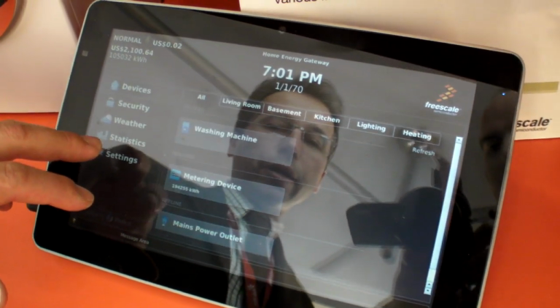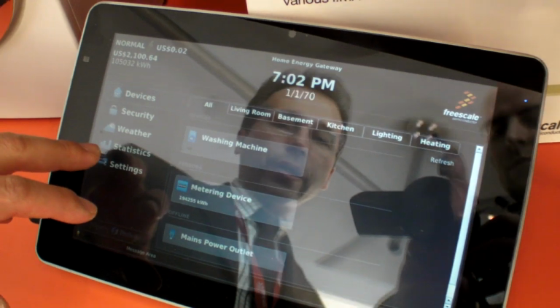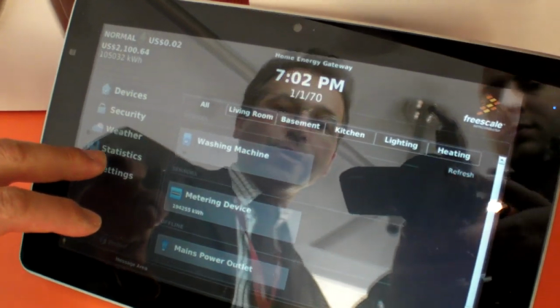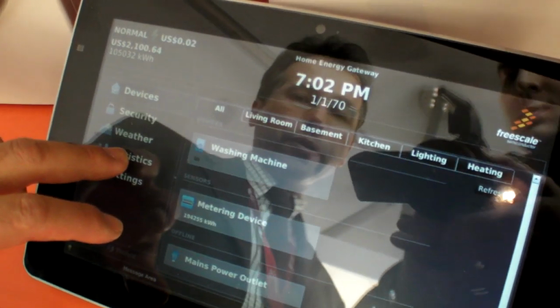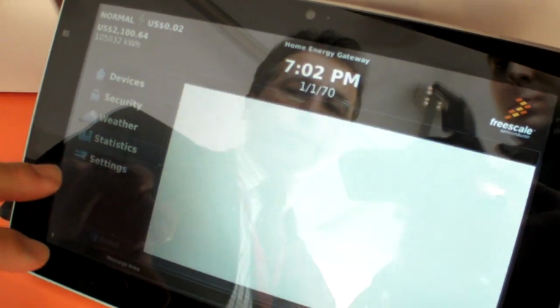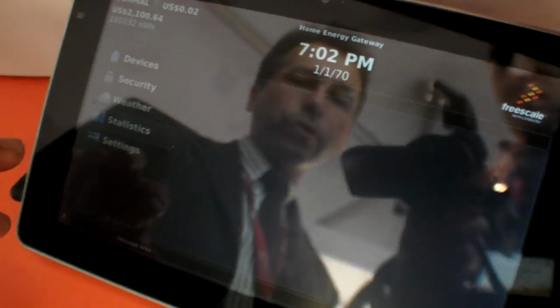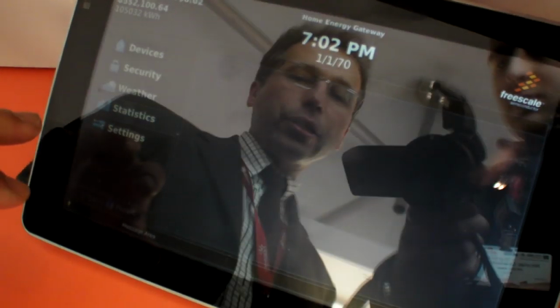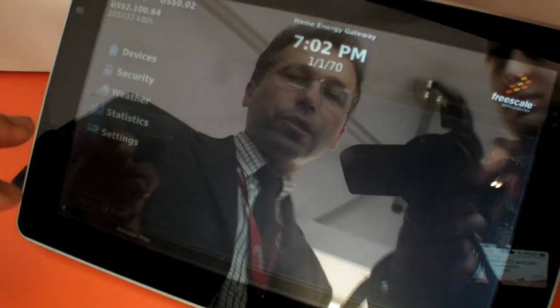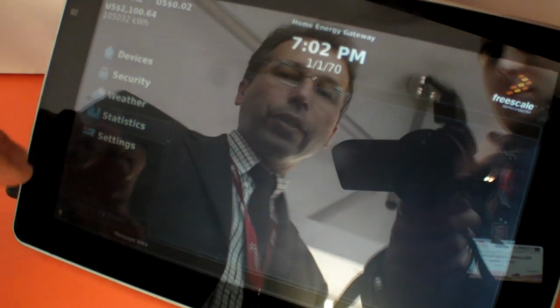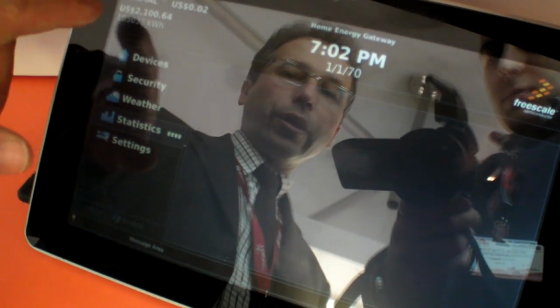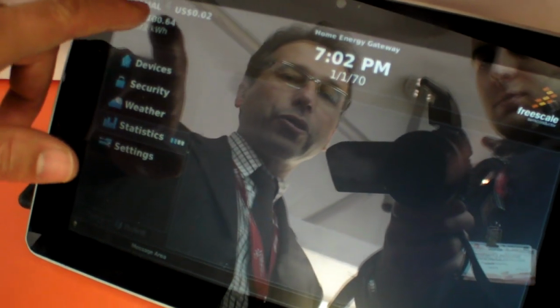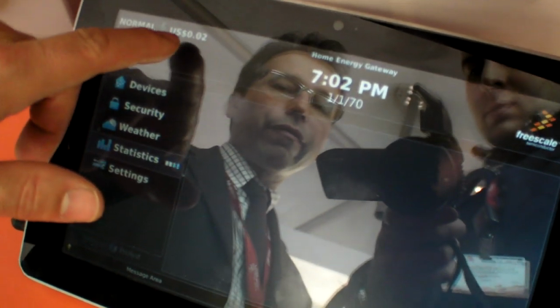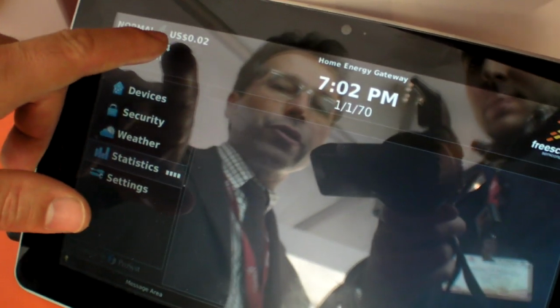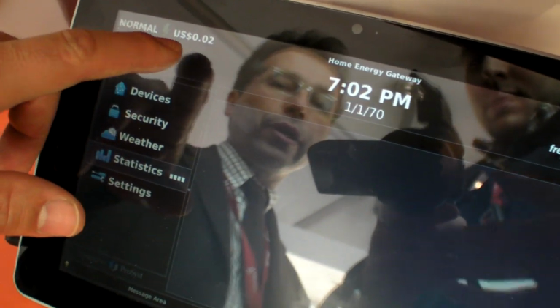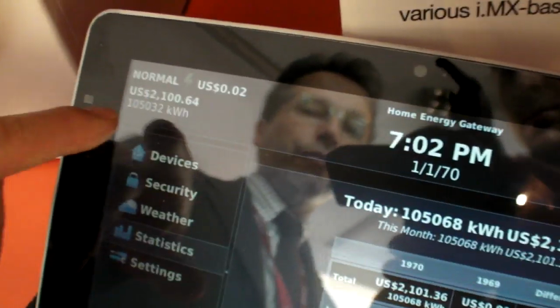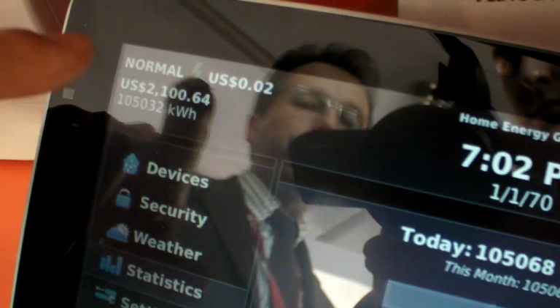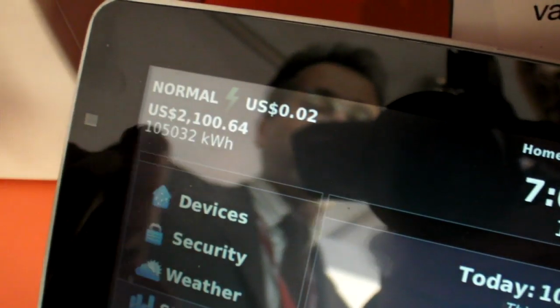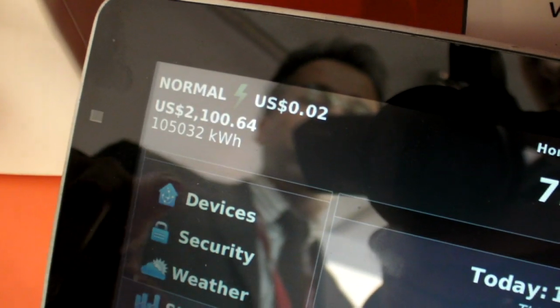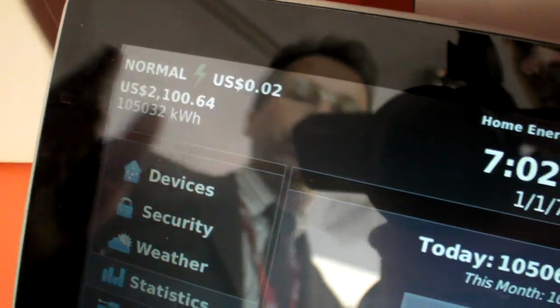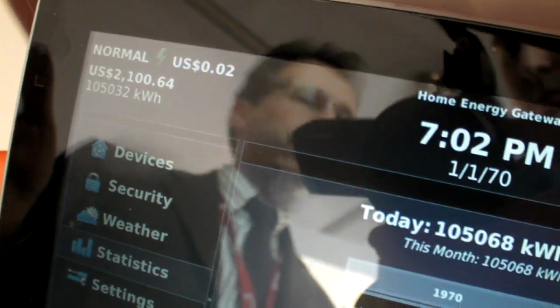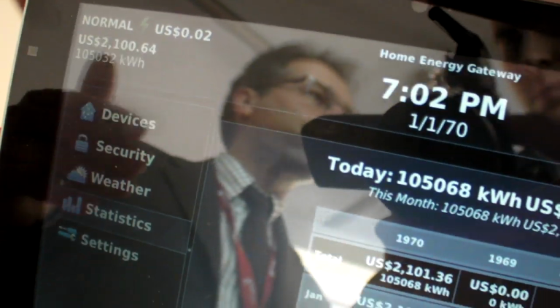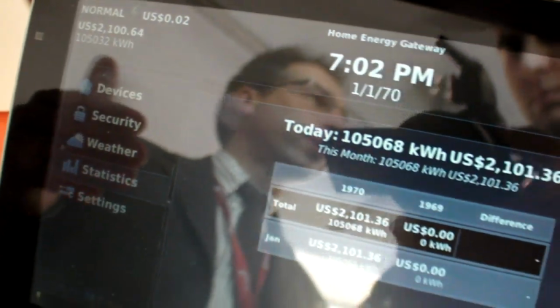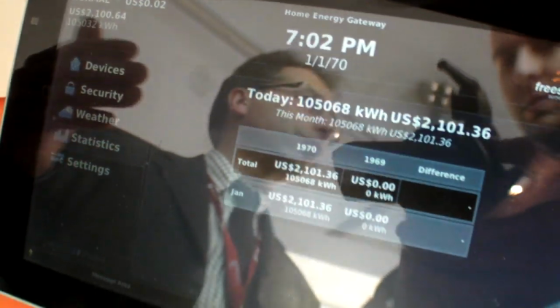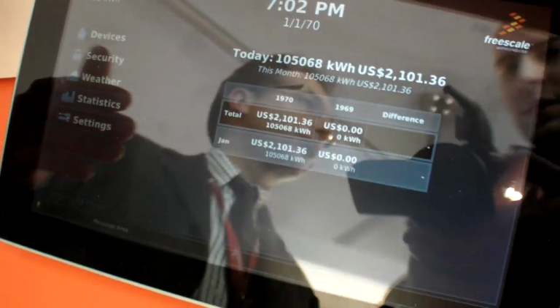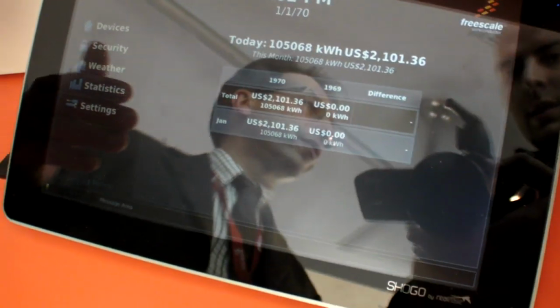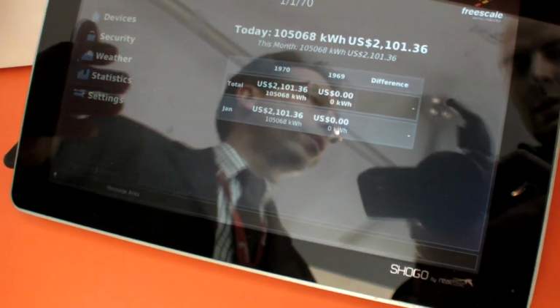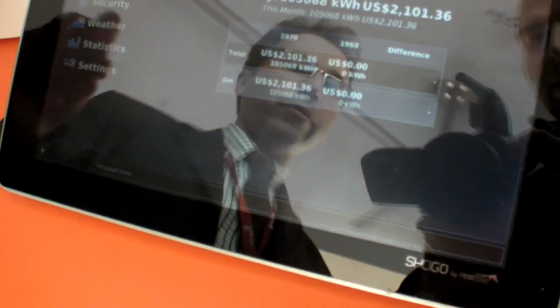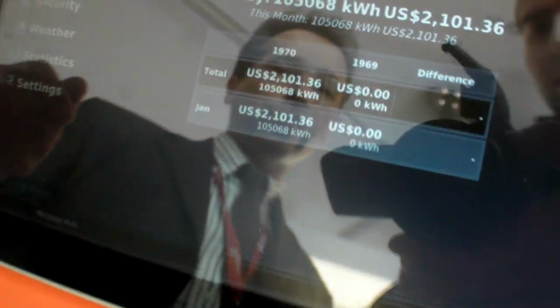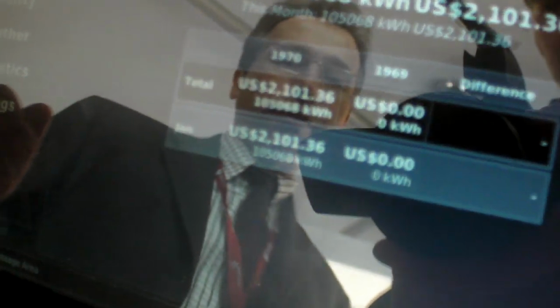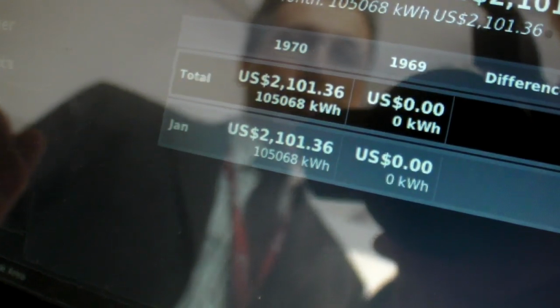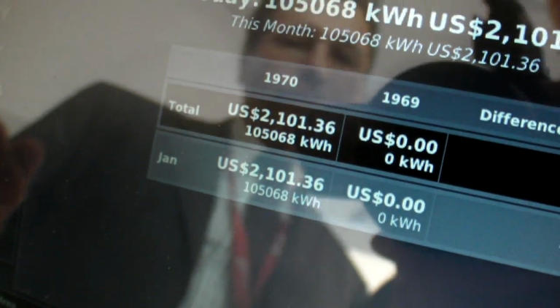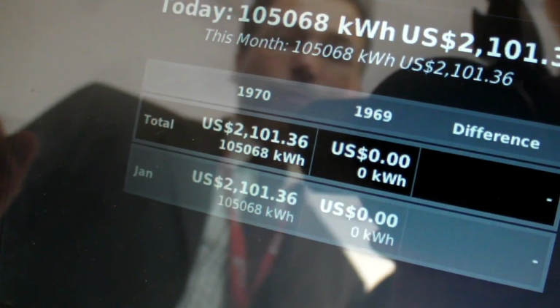You can look at the consumption statistics. You can look at the tariff which is ongoing. If the tariff goes up, maybe some devices will shut down to save energy and prevent higher power consumption.